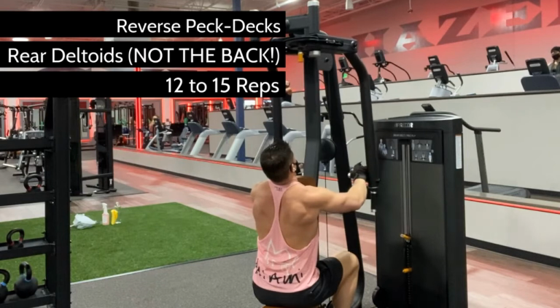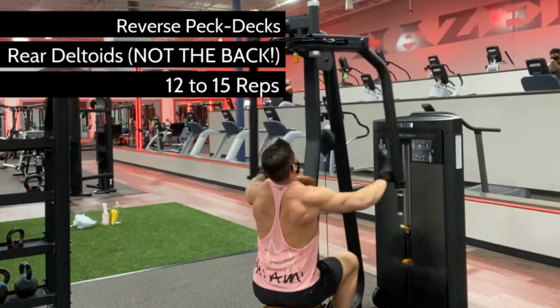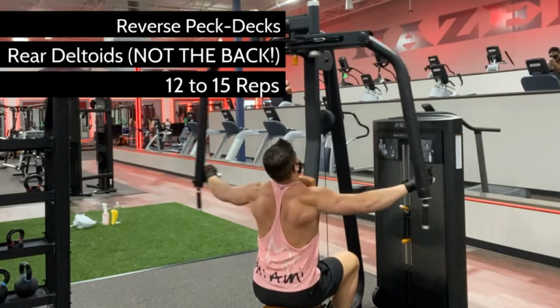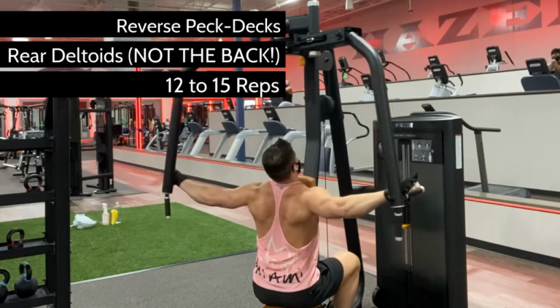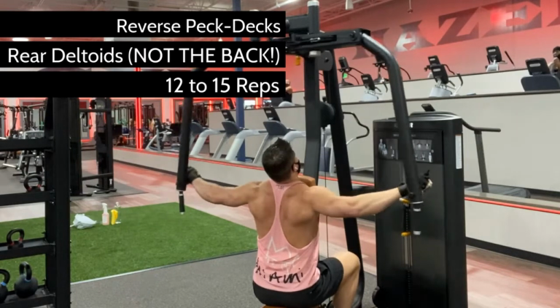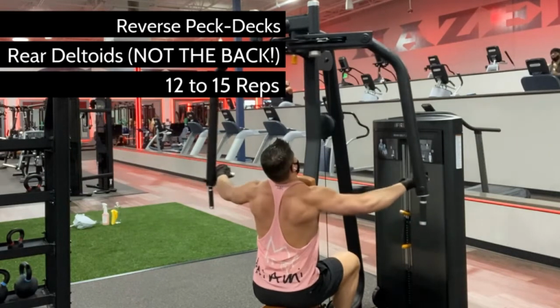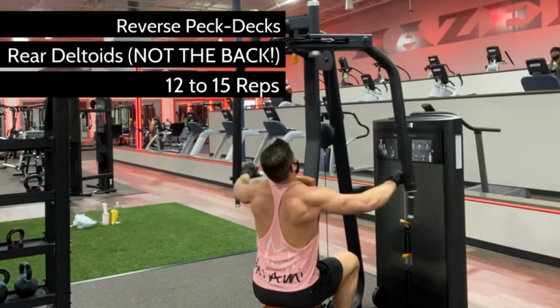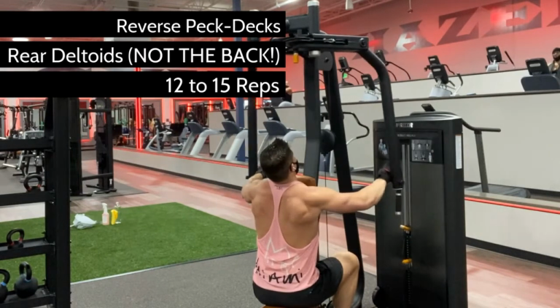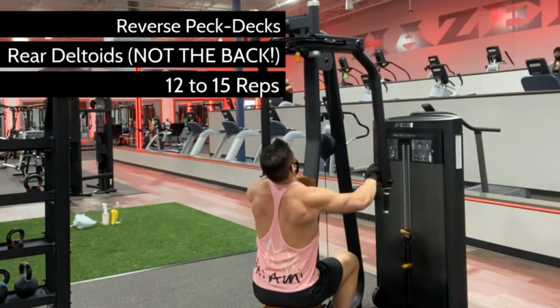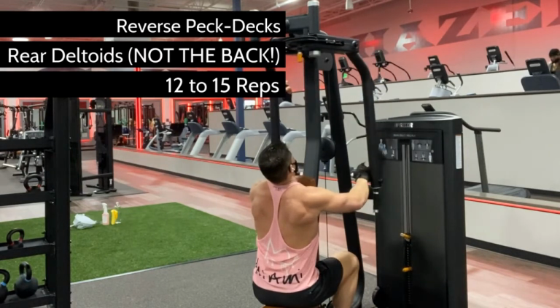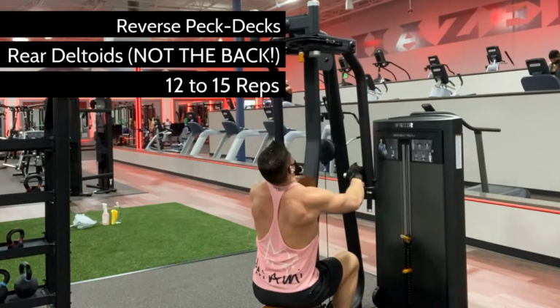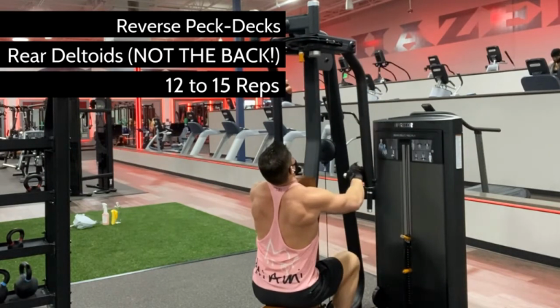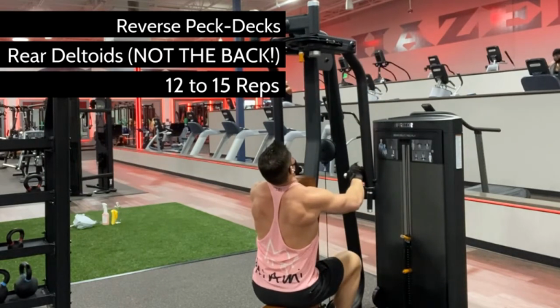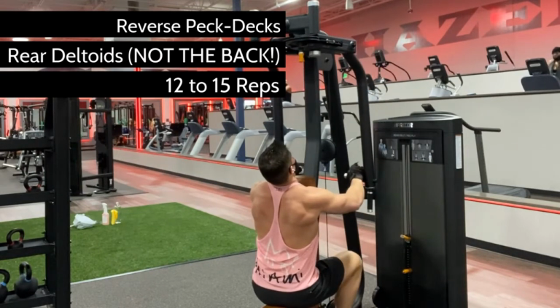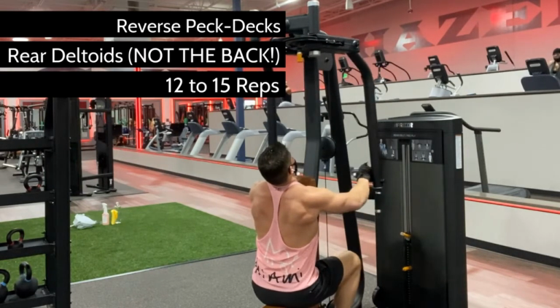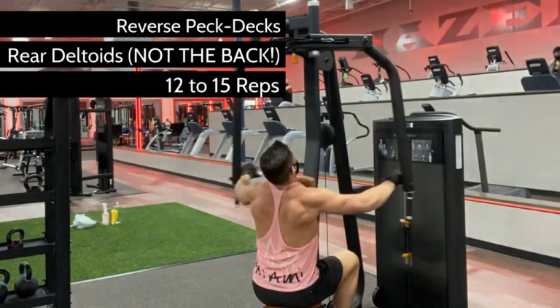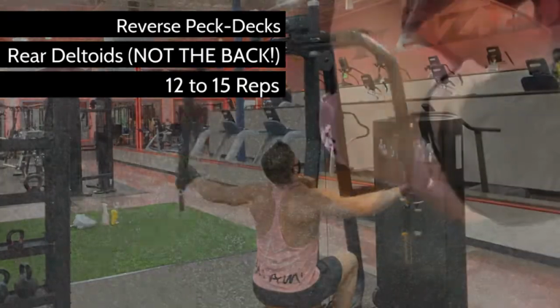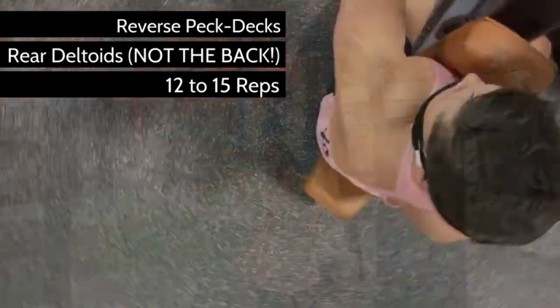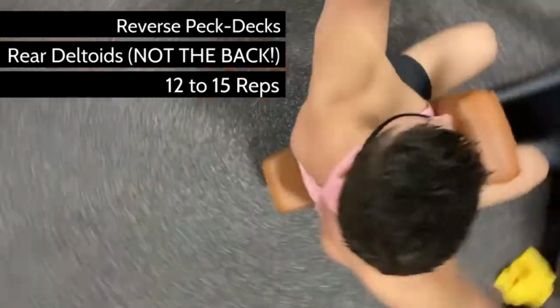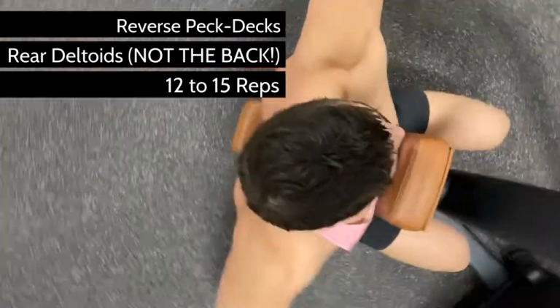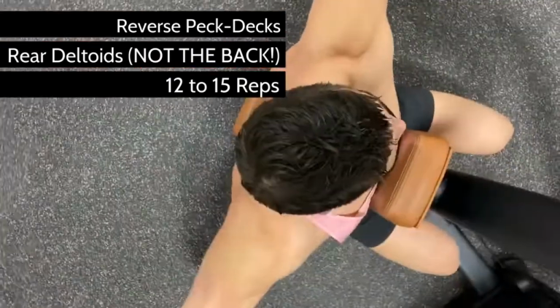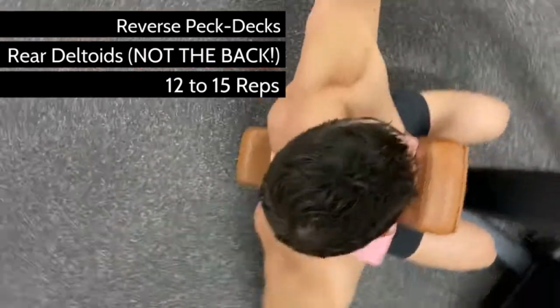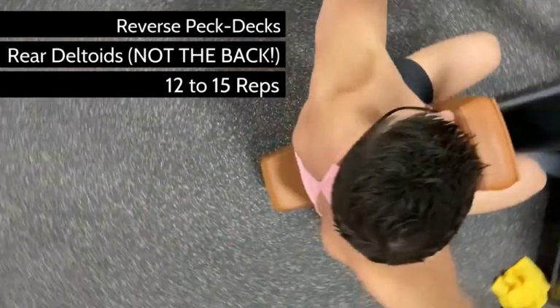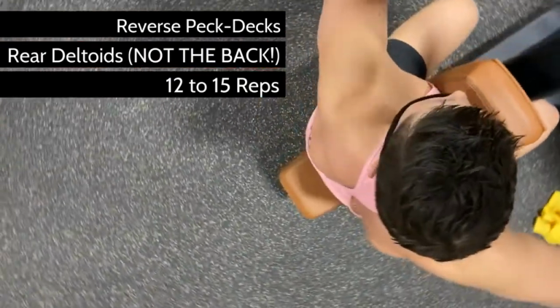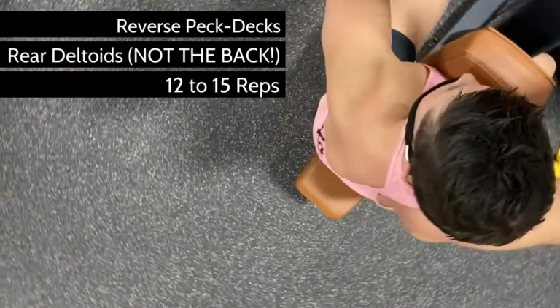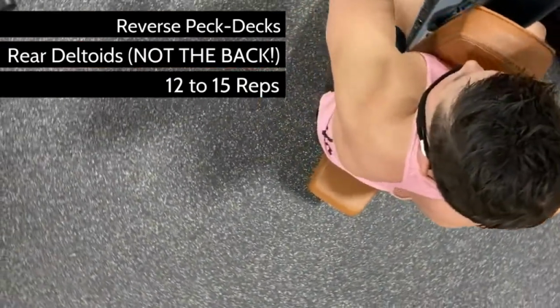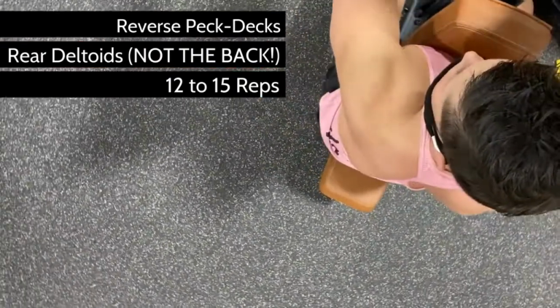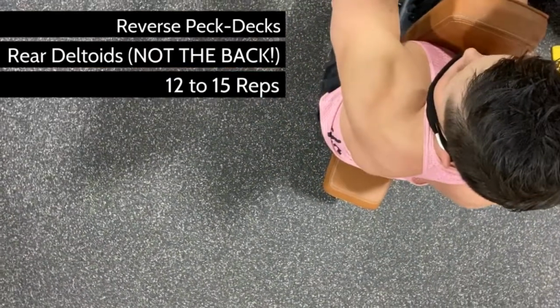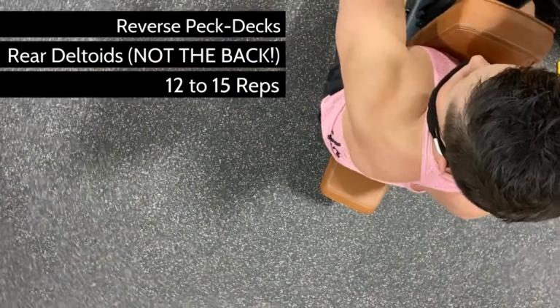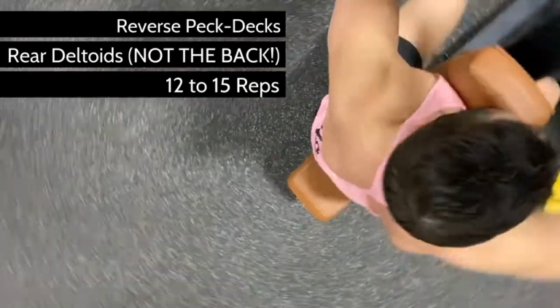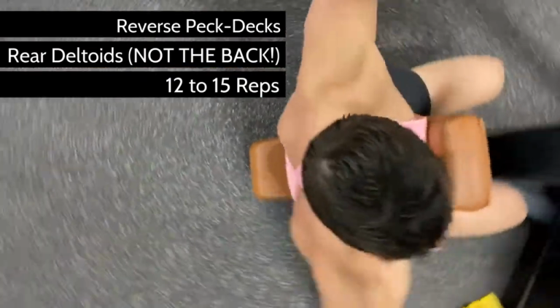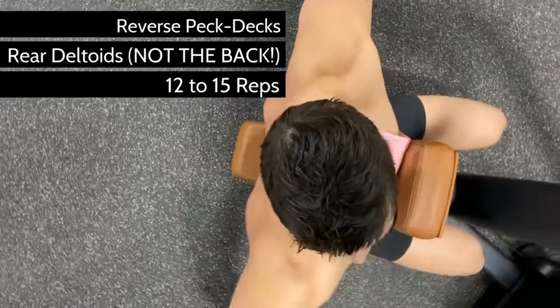reverse pec decks should work the rear deltoid. Your body will naturally favor the bigger traps and rhomboids and even some lats to move the weight, but if you want to develop those muscles, do some heavy rows.